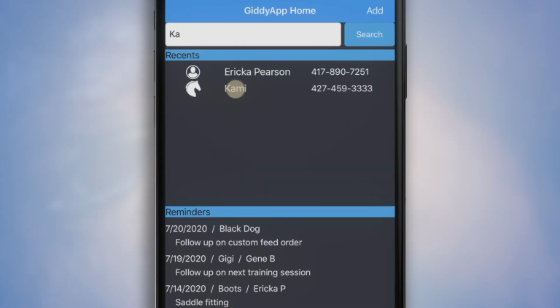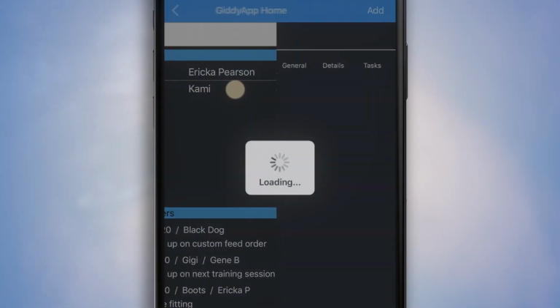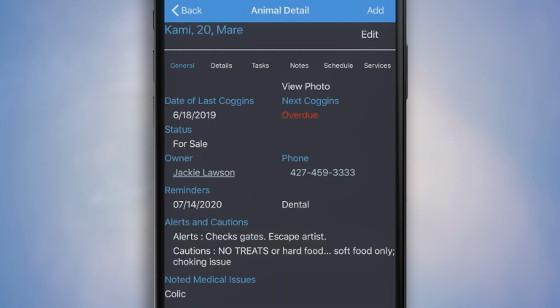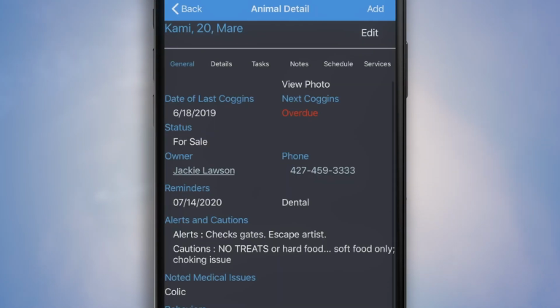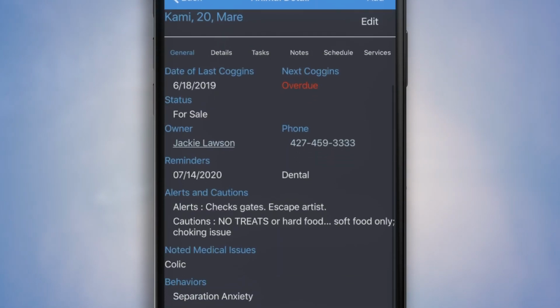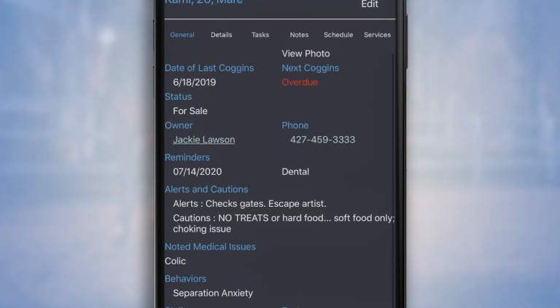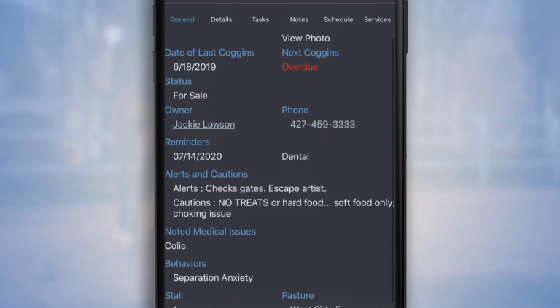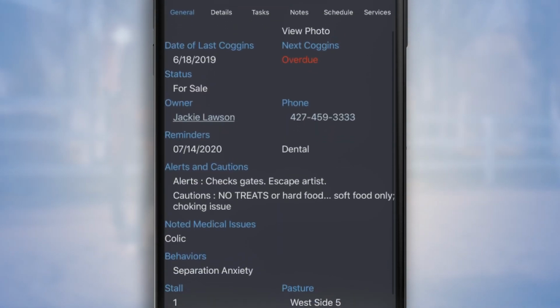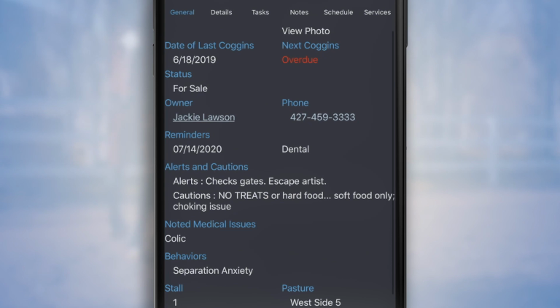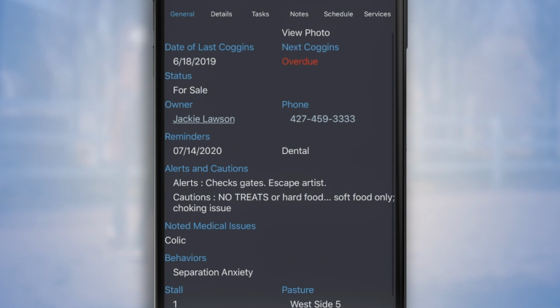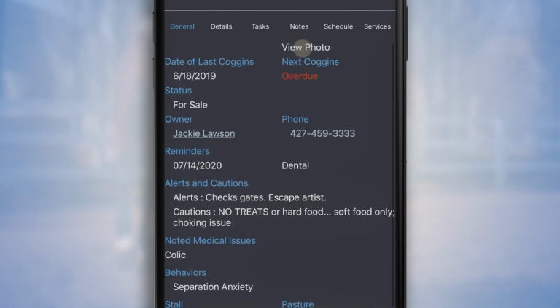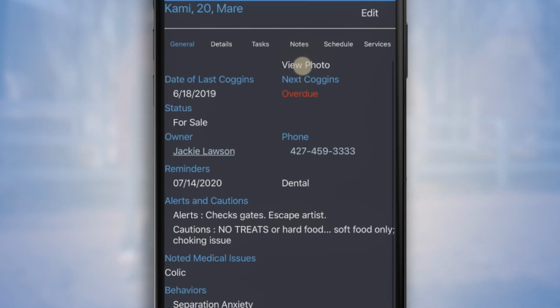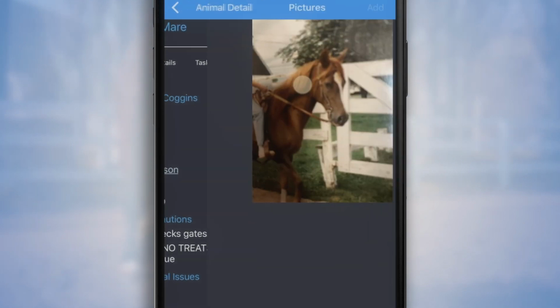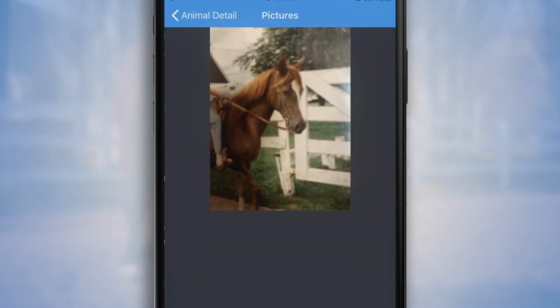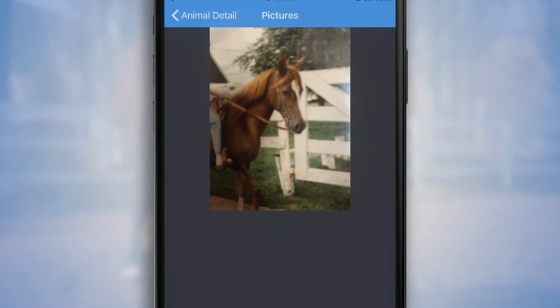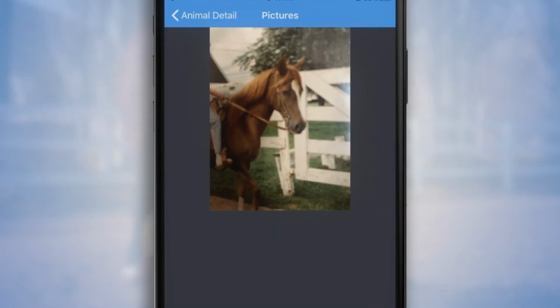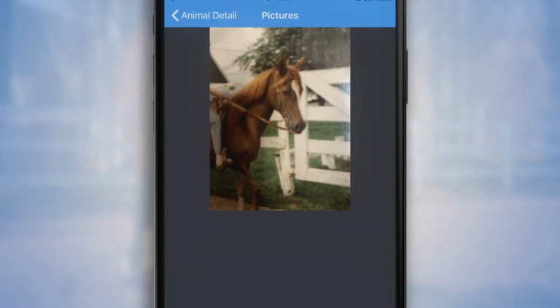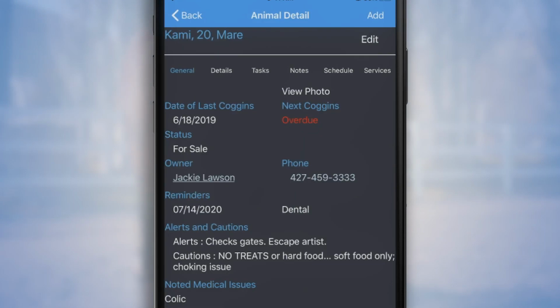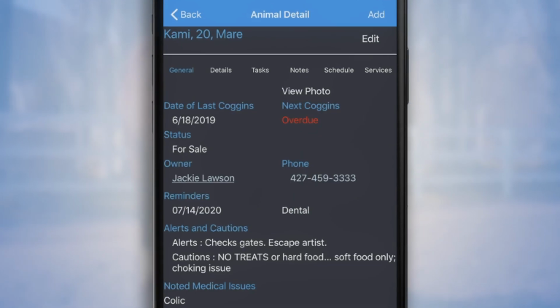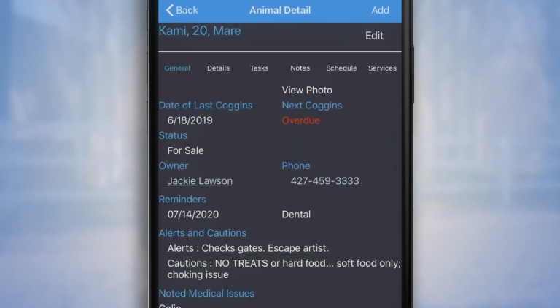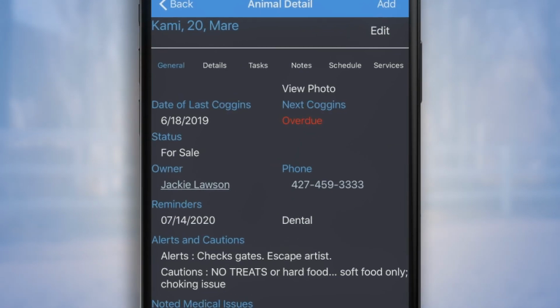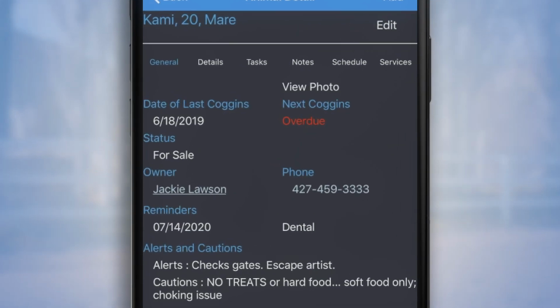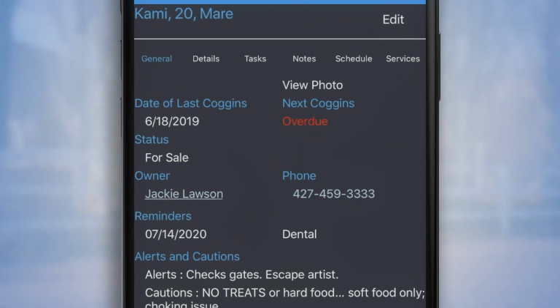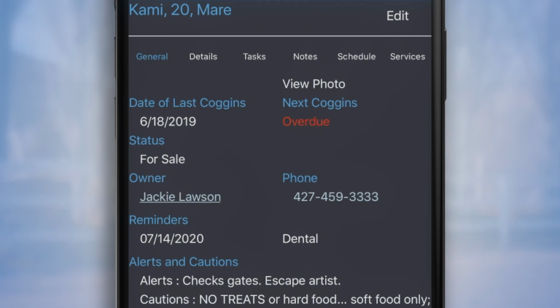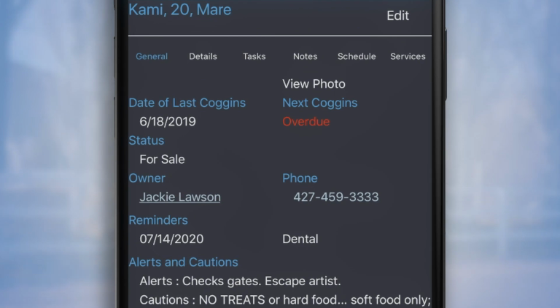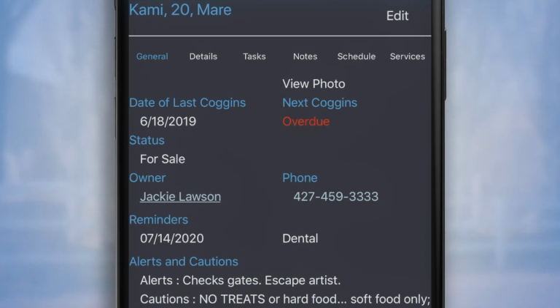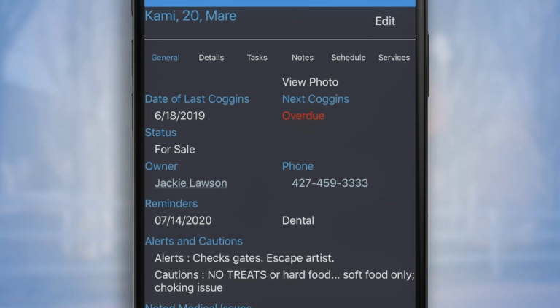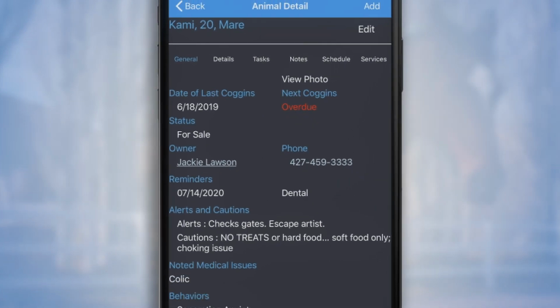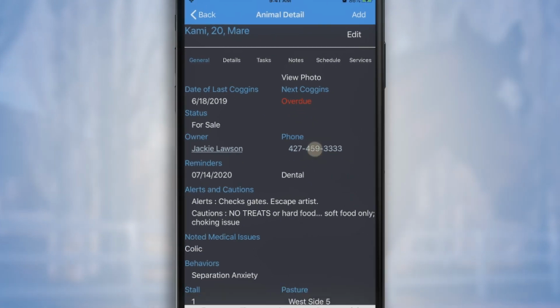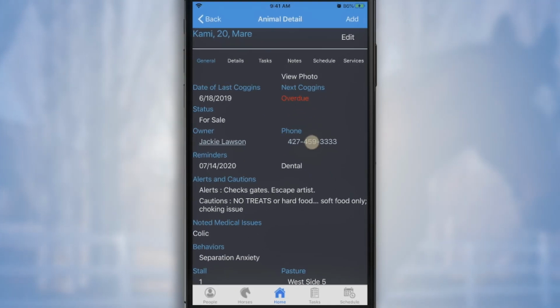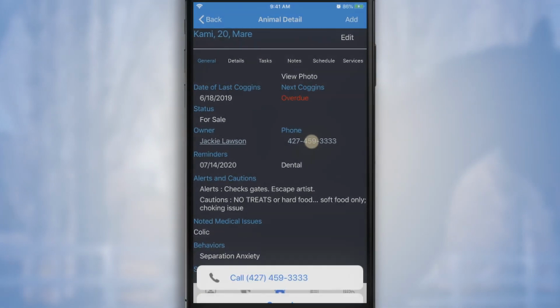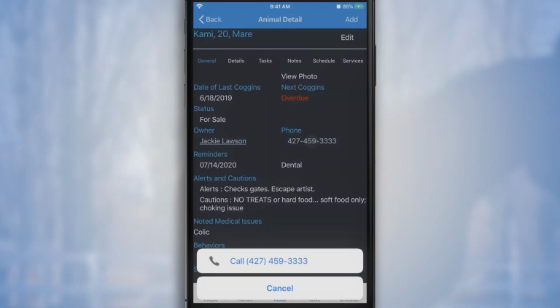From a record, you'll see alerts, a summary of the horse and owner information, even a photo of the horse. You'll see the Coggins due date, alerts, and you can call the owner right from here.